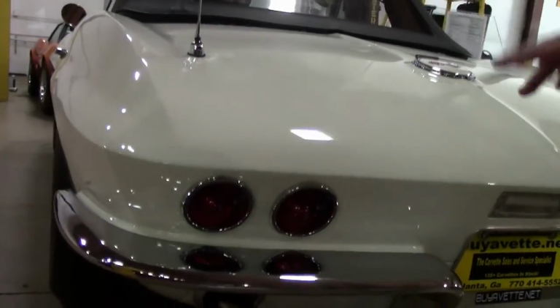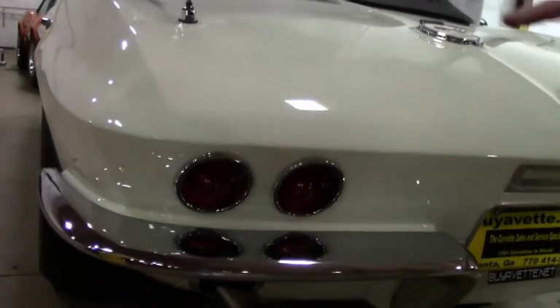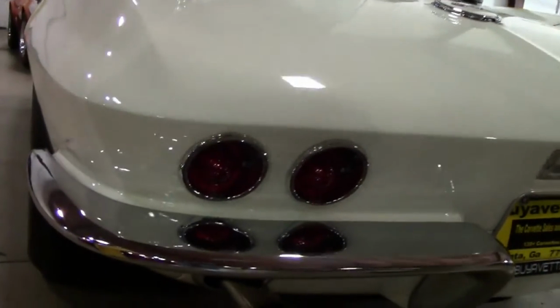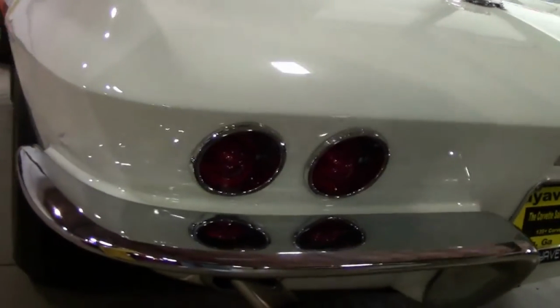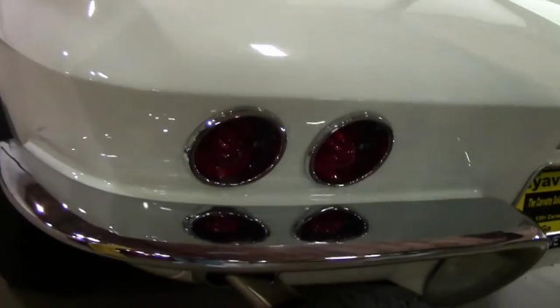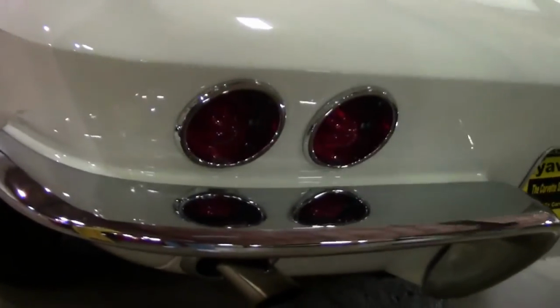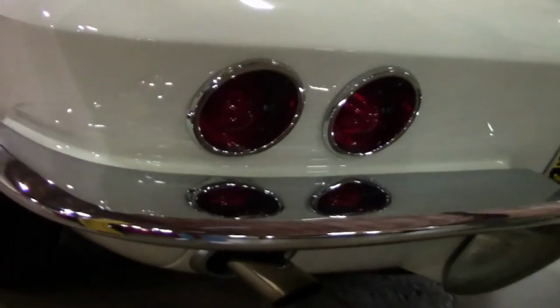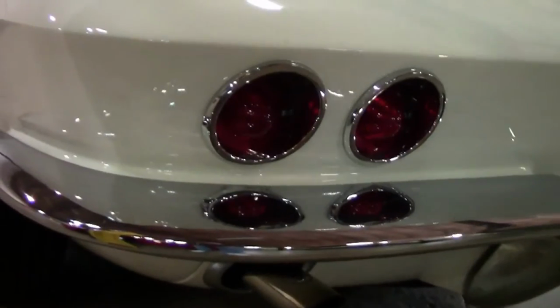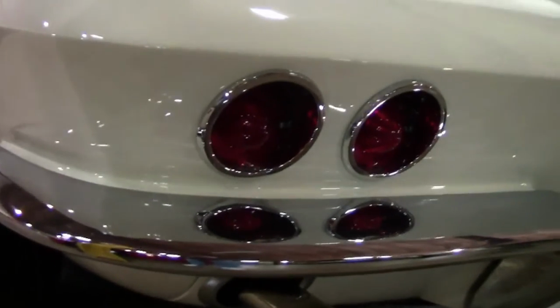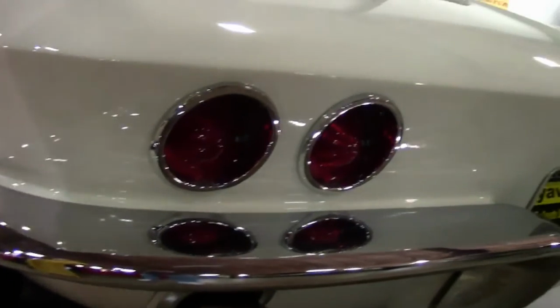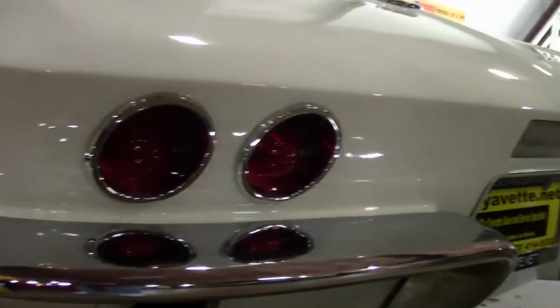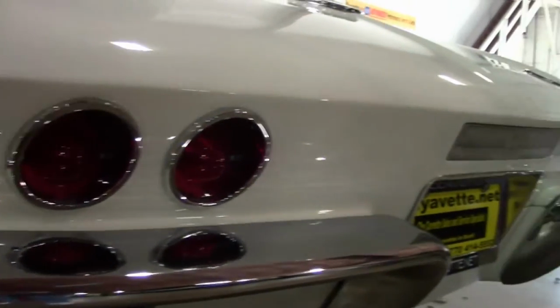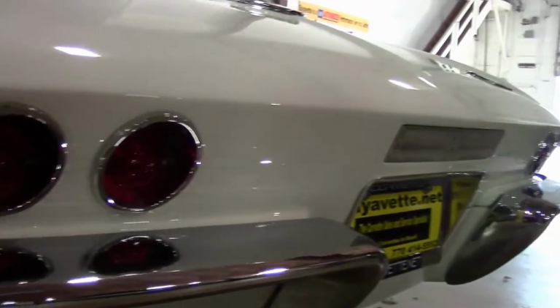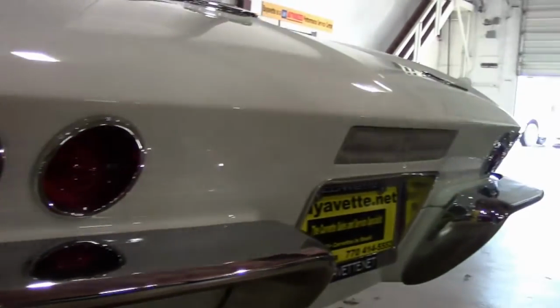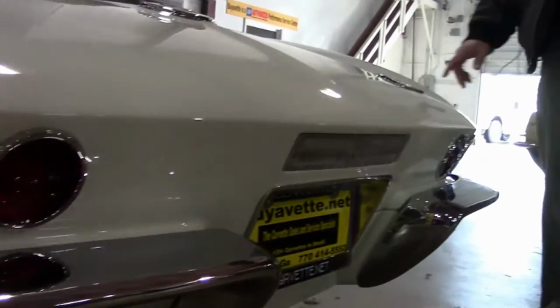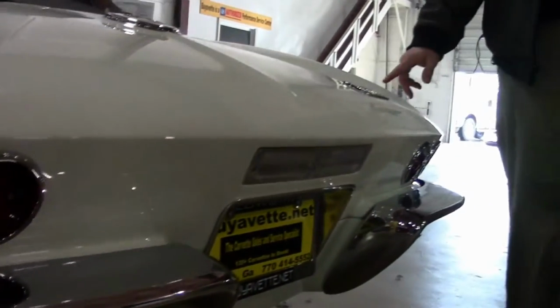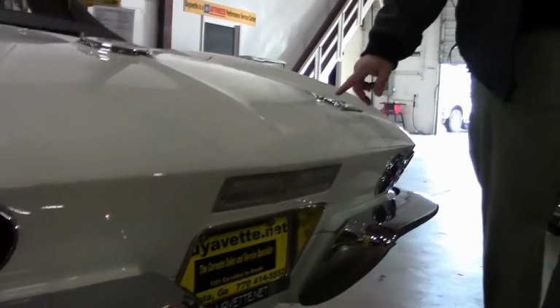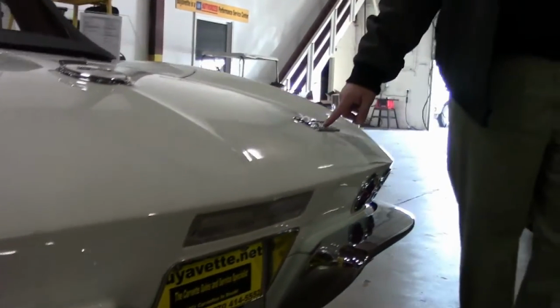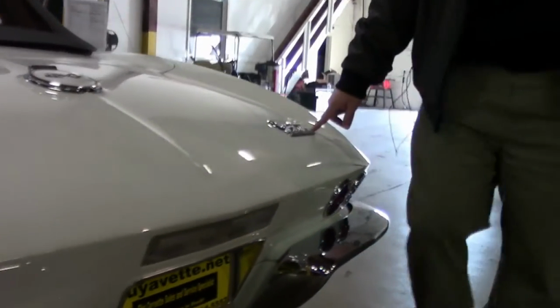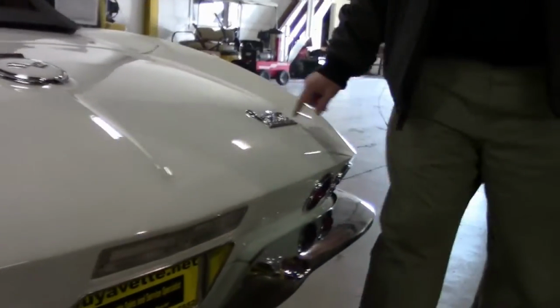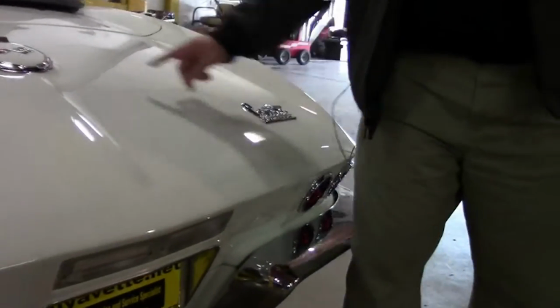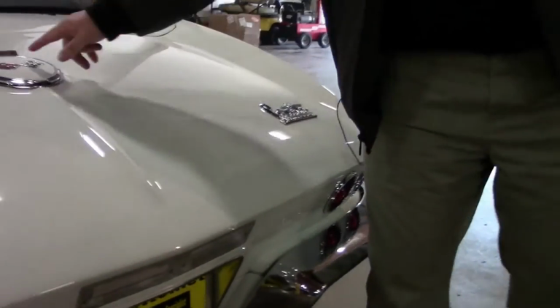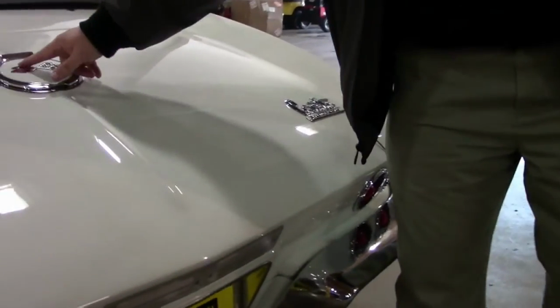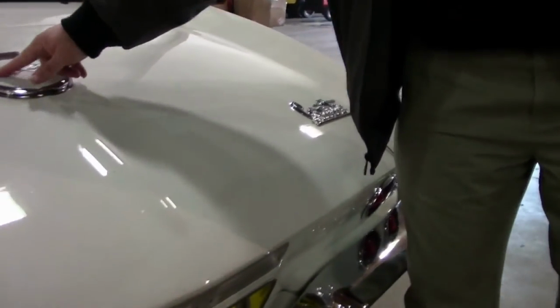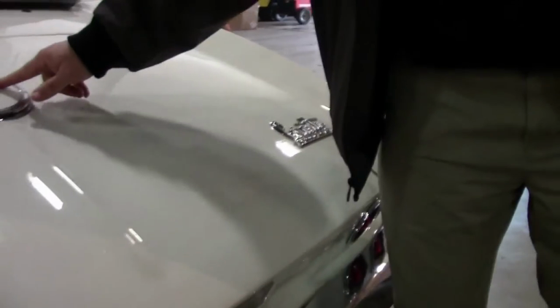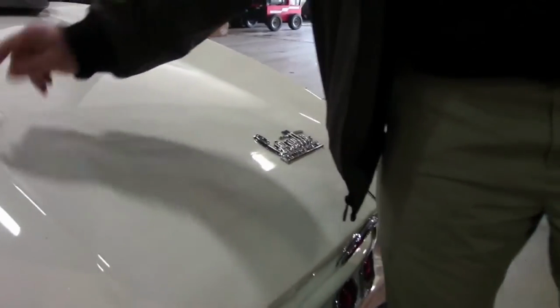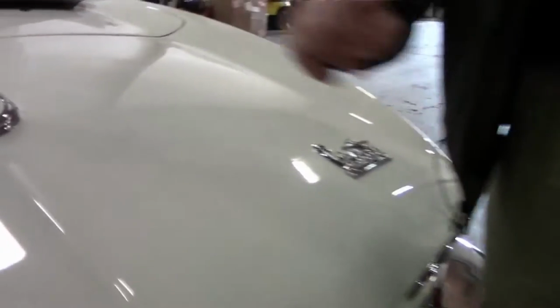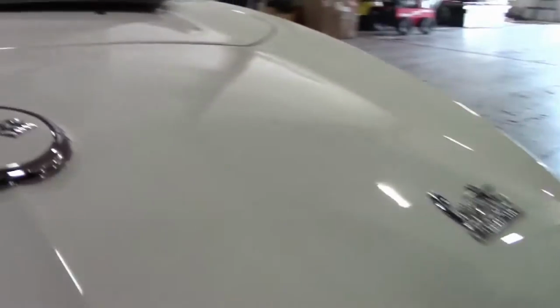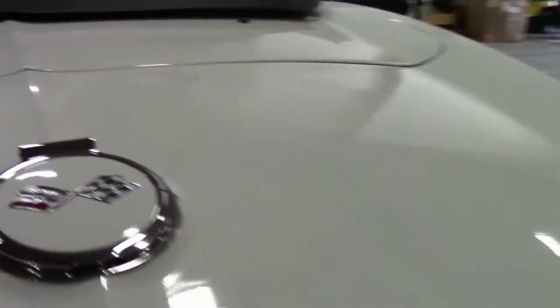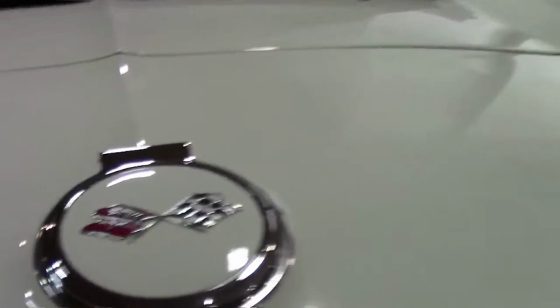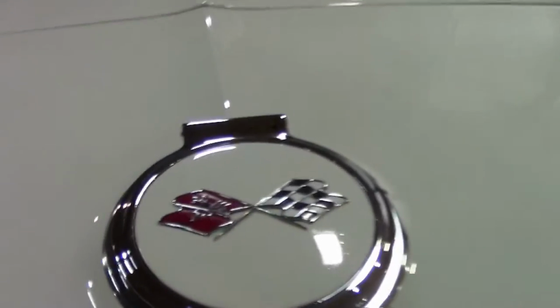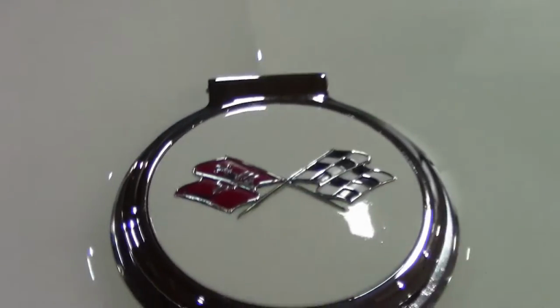Our lights are nice and clear. The Corvette emblems are nice and clean, and look to be in great shape.